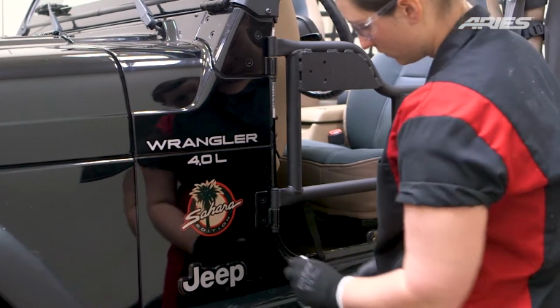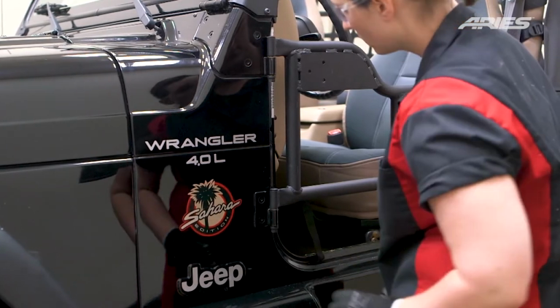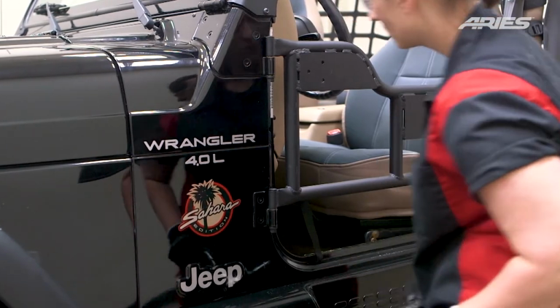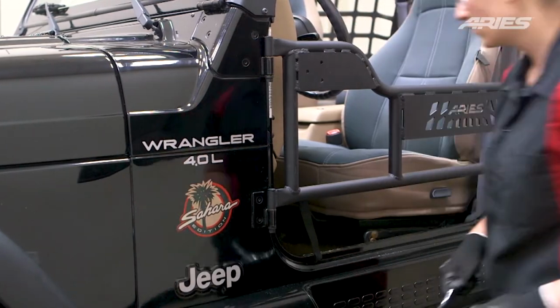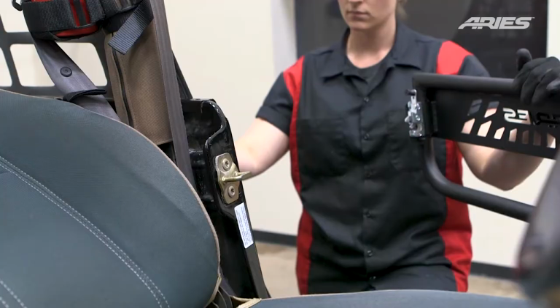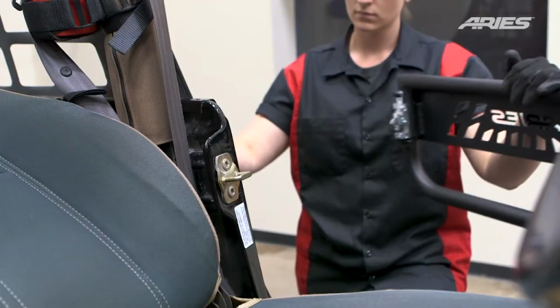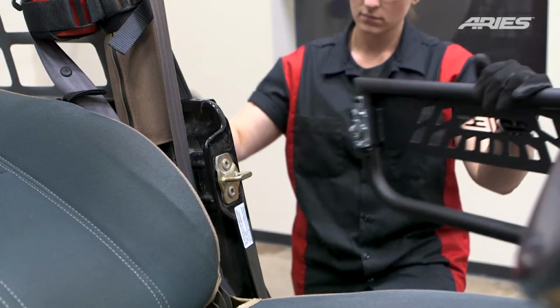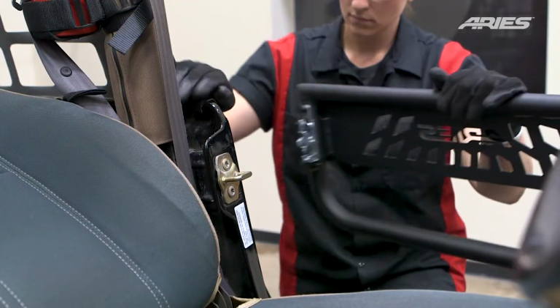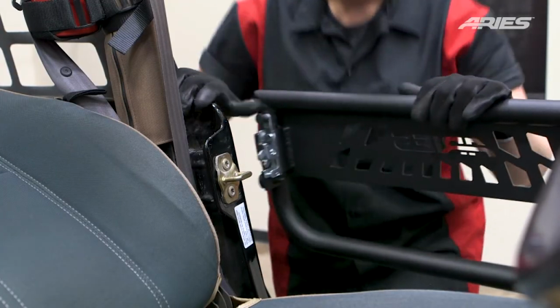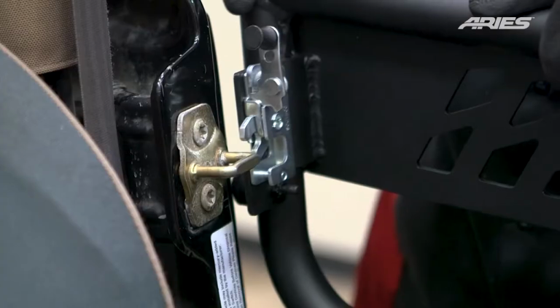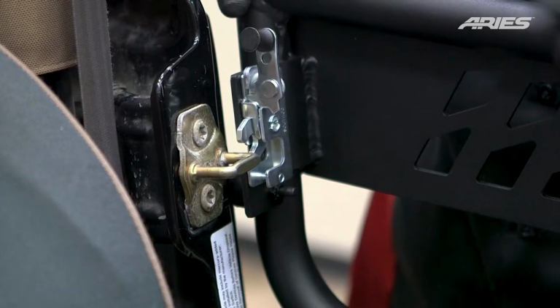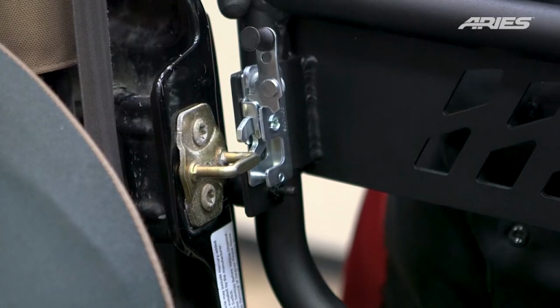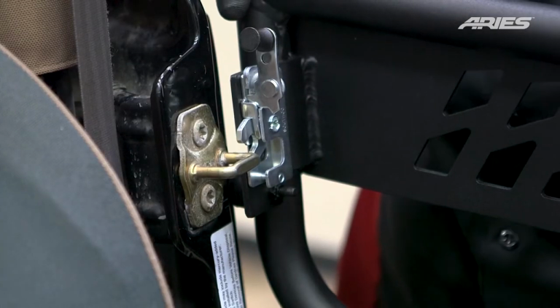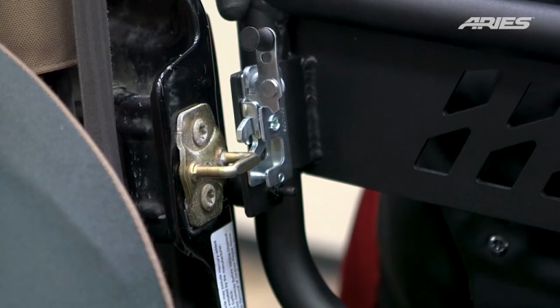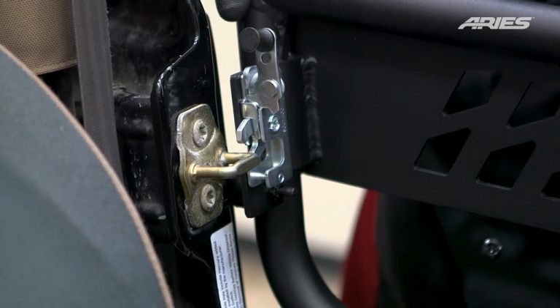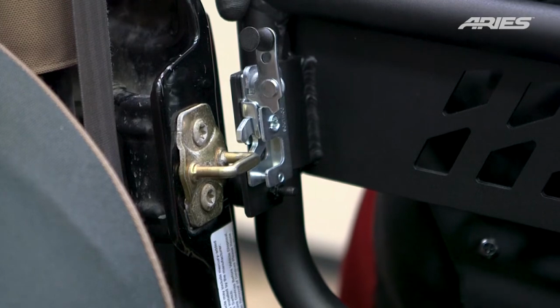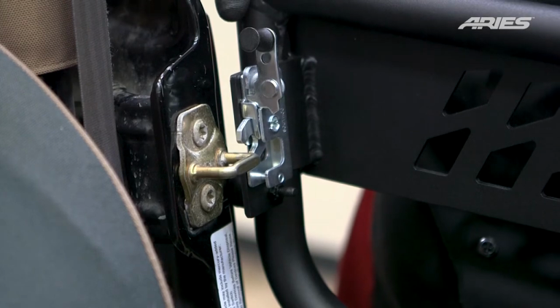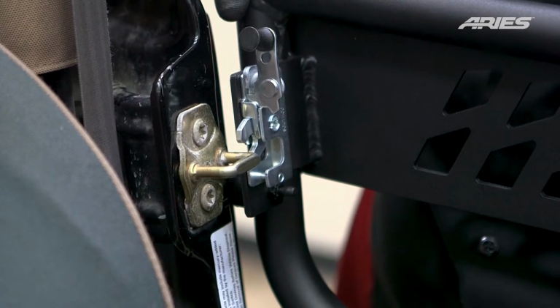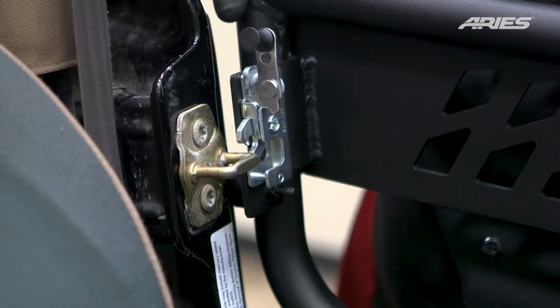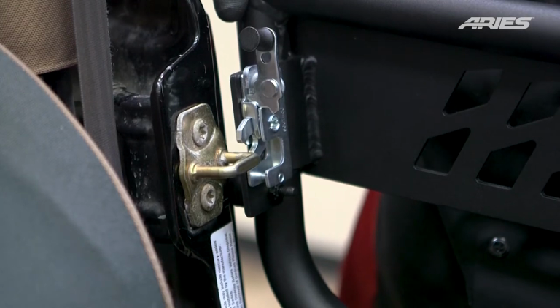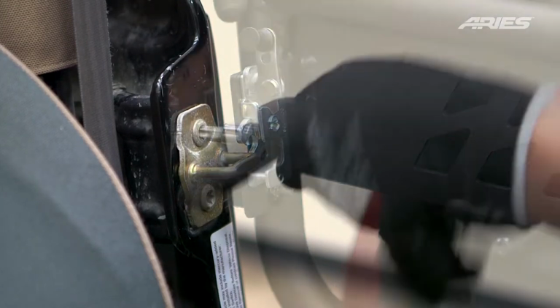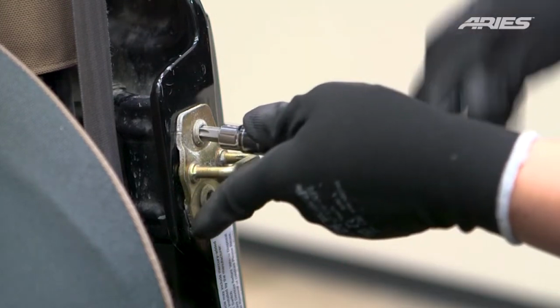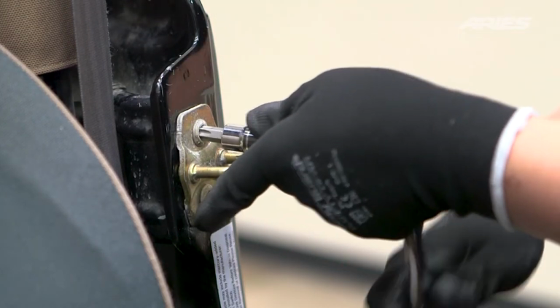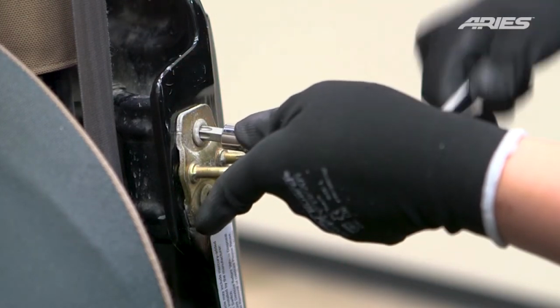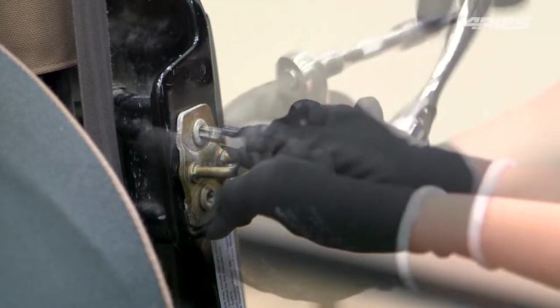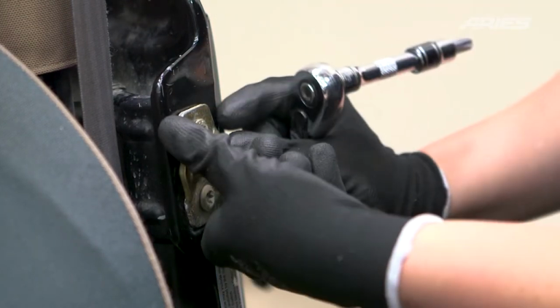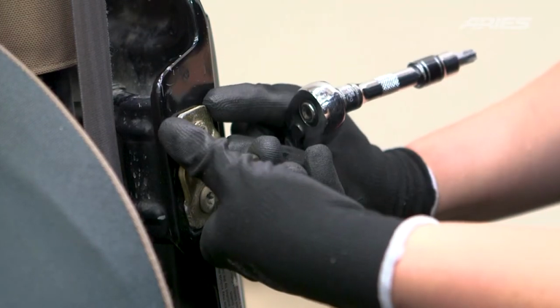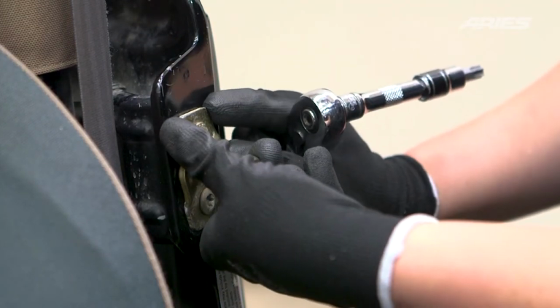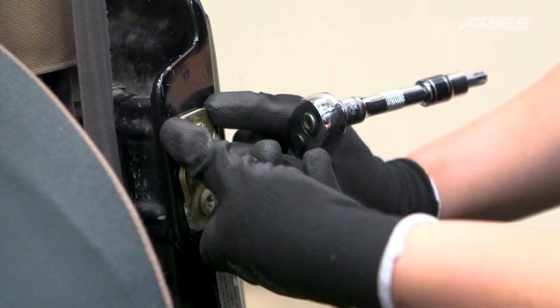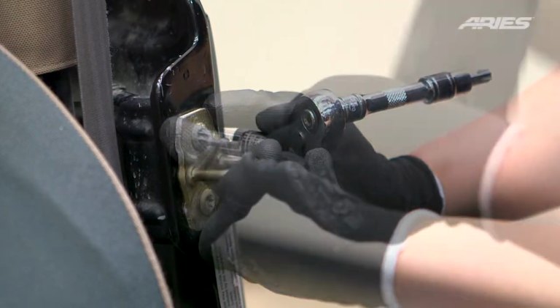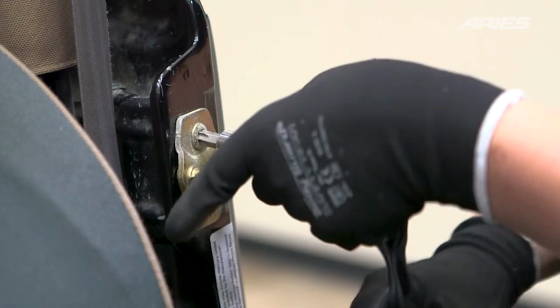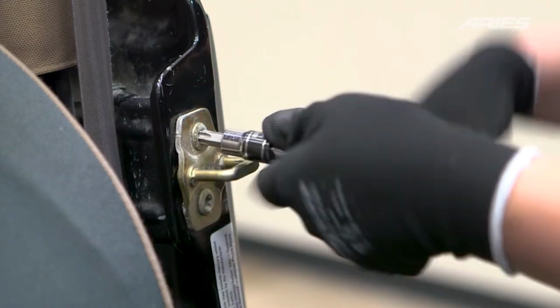With the door attached, check the alignment of the door latch with the strike. If the latch does not align with the strike, loosen the screws on the strike and adjust until the proper alignment is achieved.